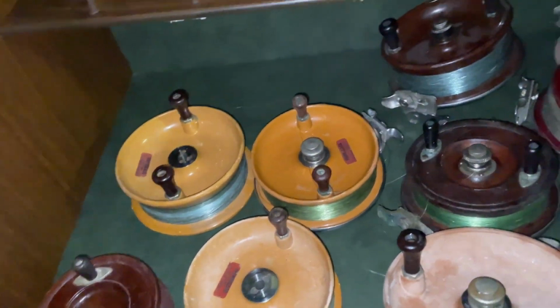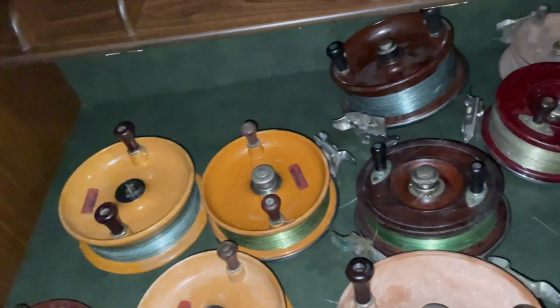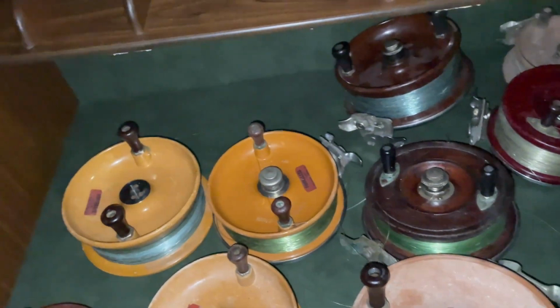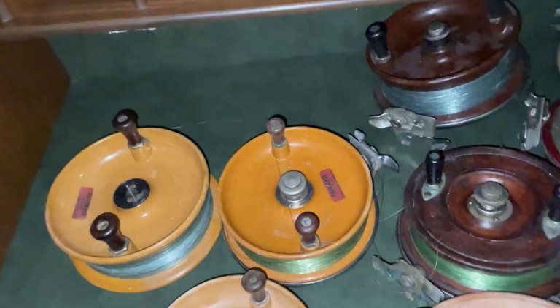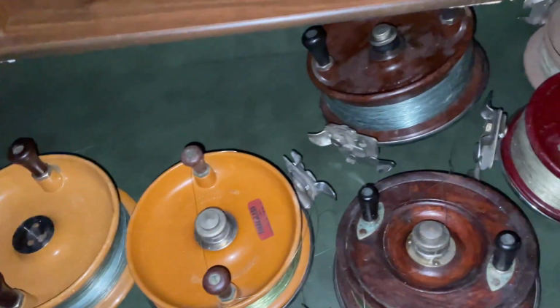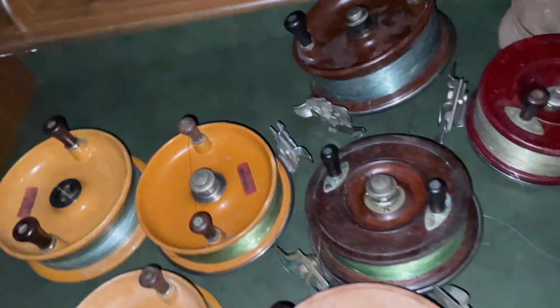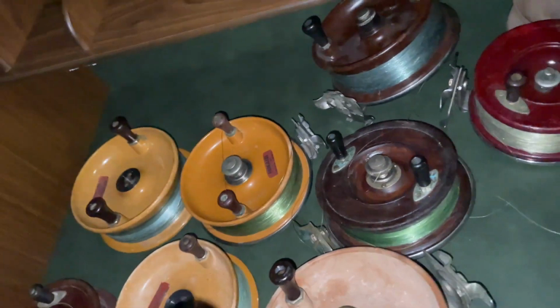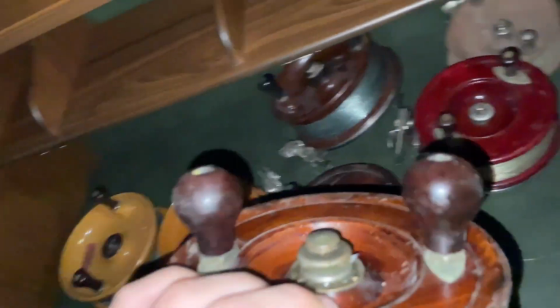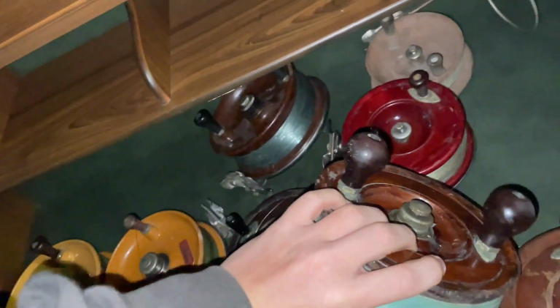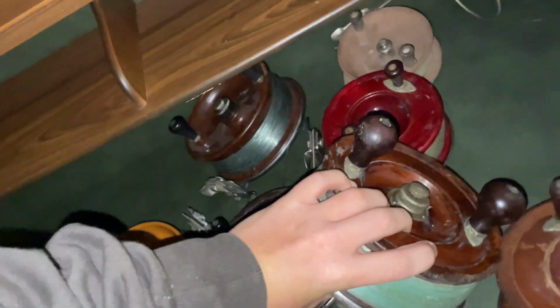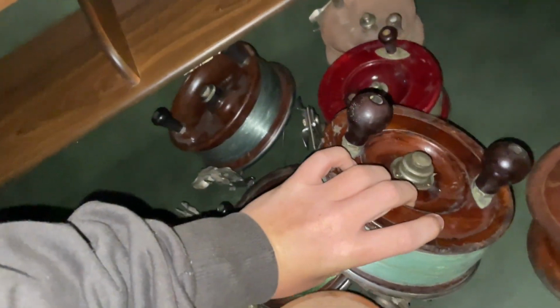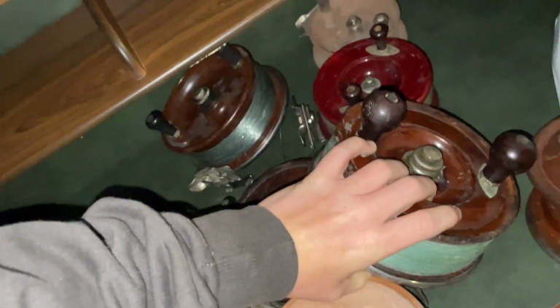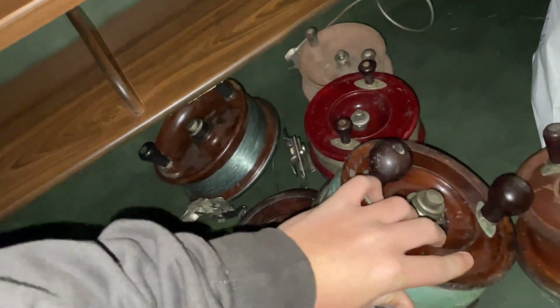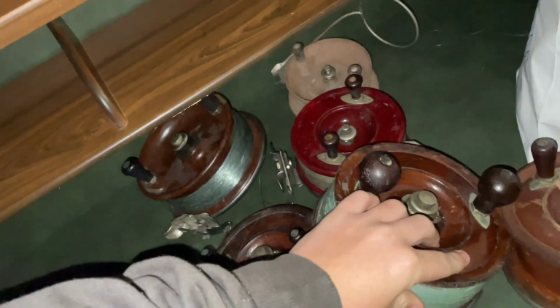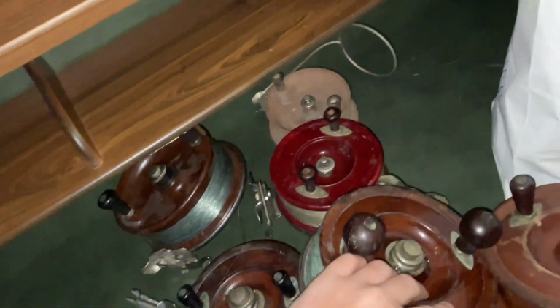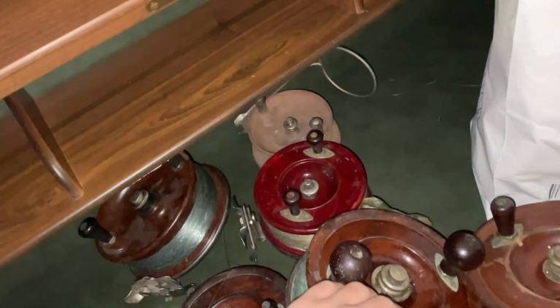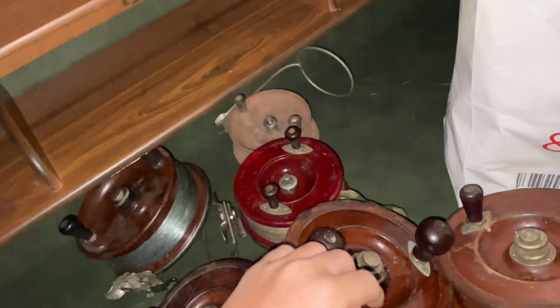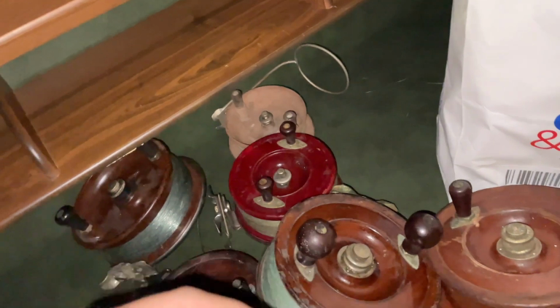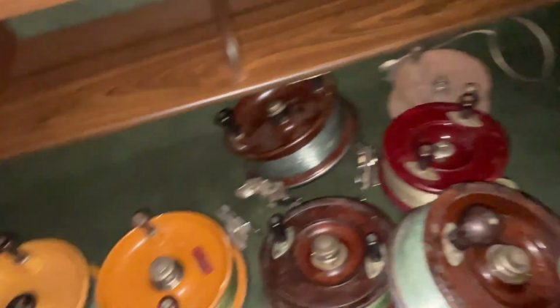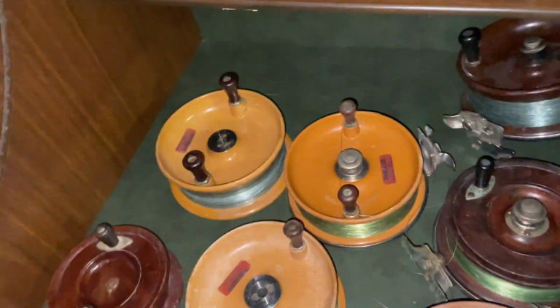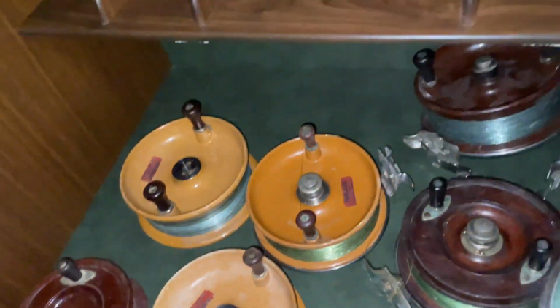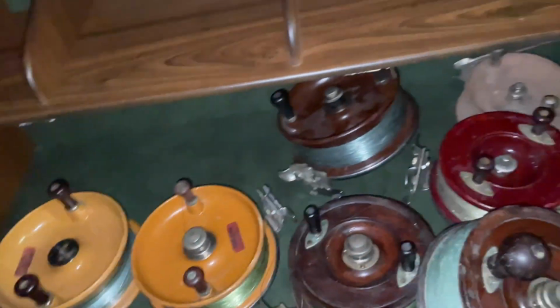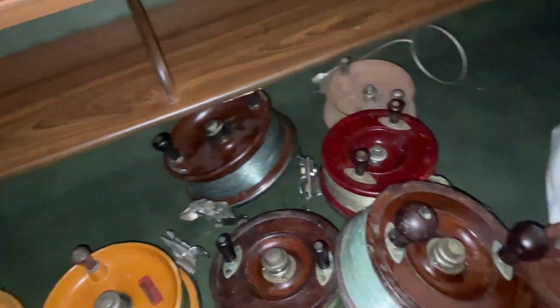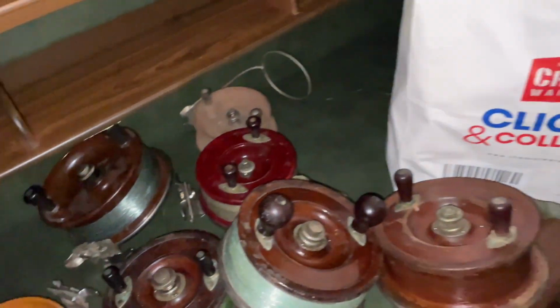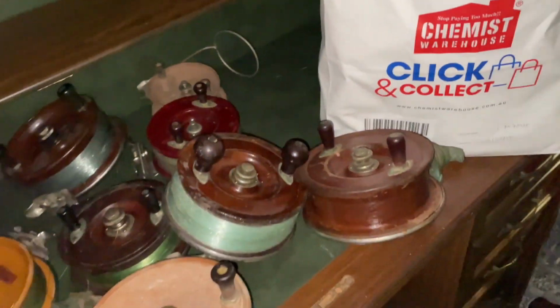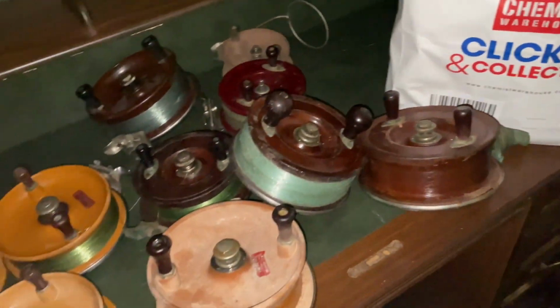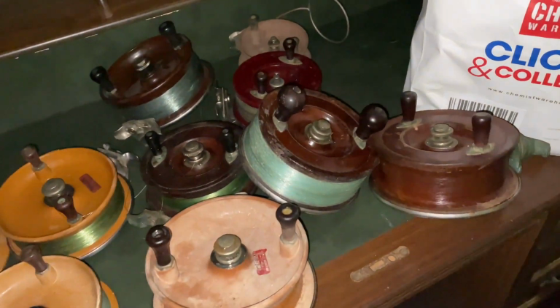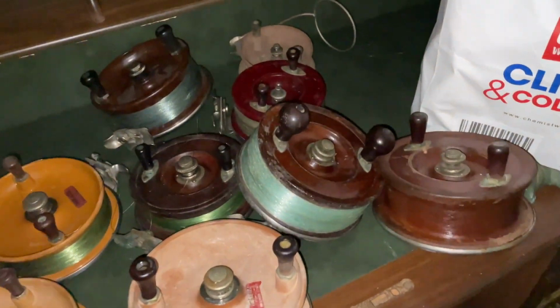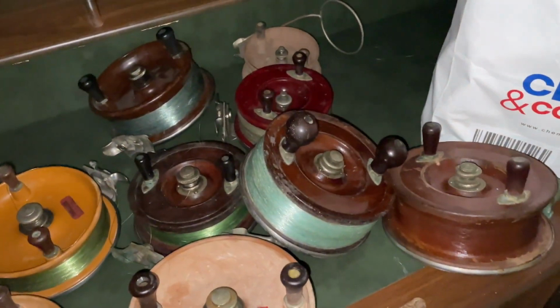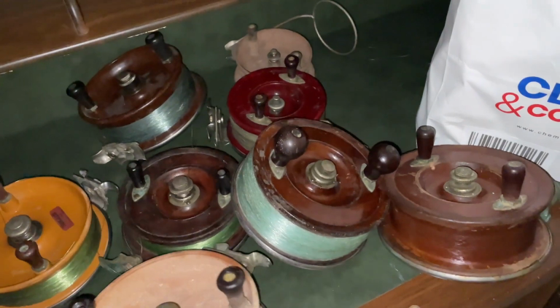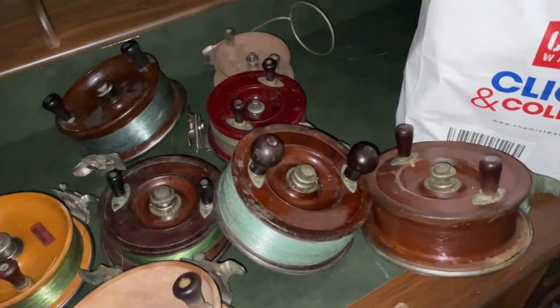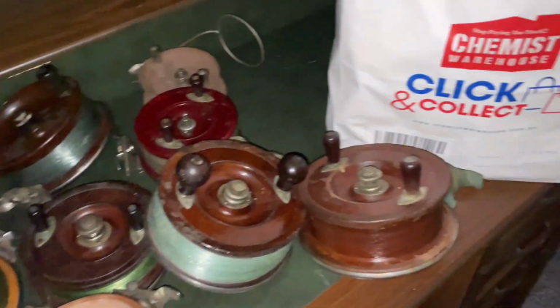The 6½-inch runs on eBay for $95 each. The only thing is you've got to take 15% eBay takes of that, and then postage as well. It's all over it.